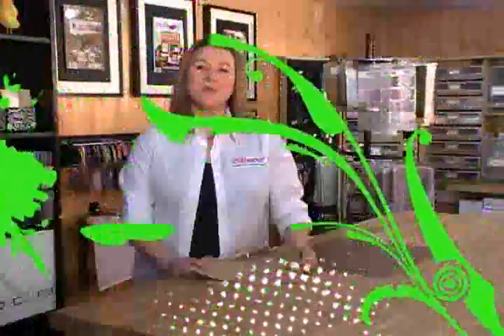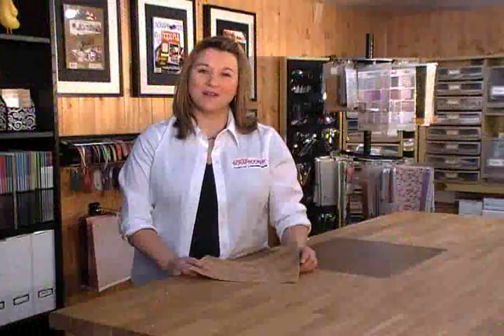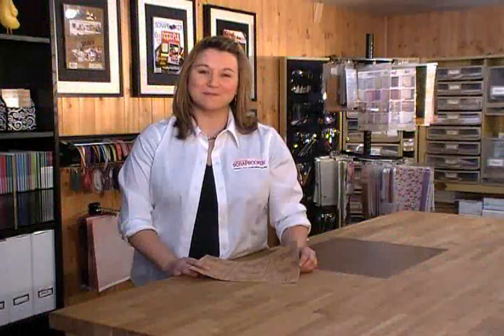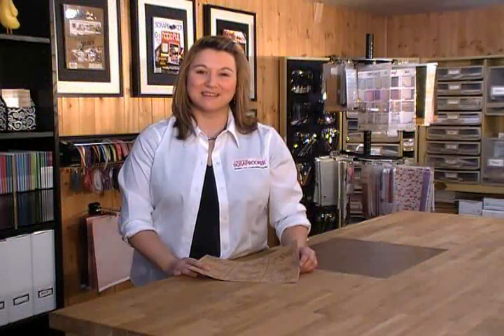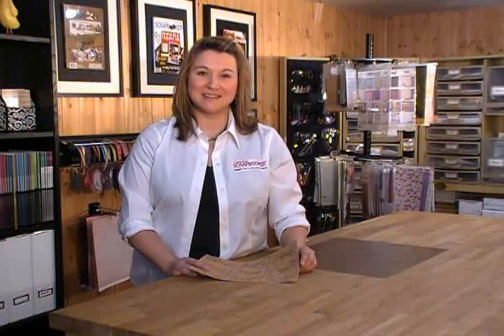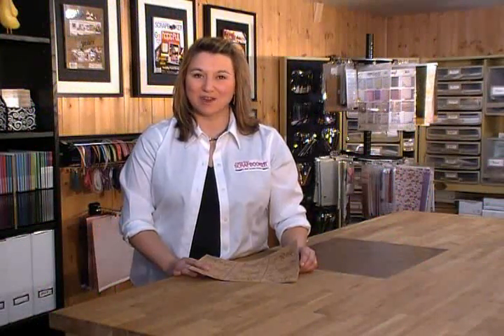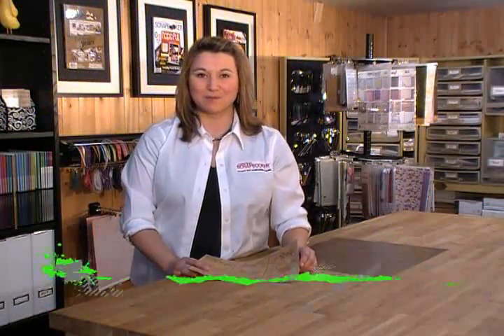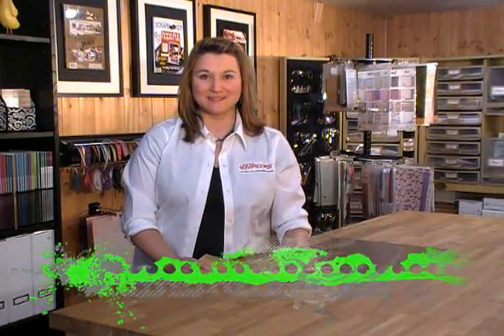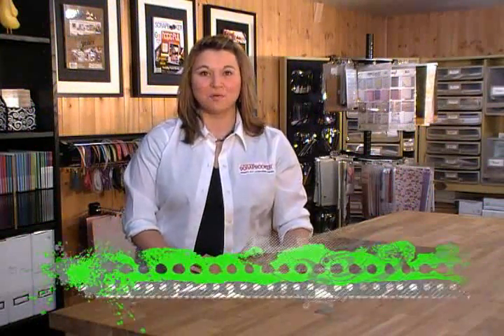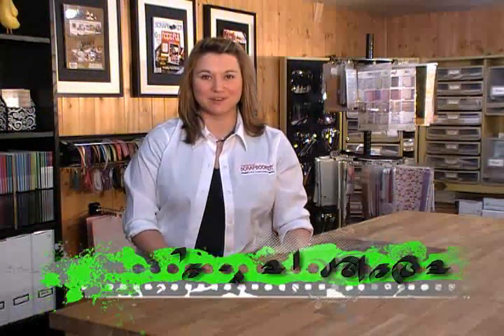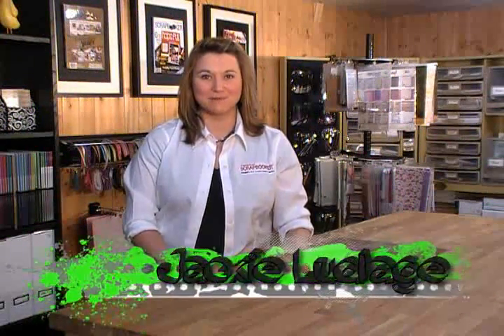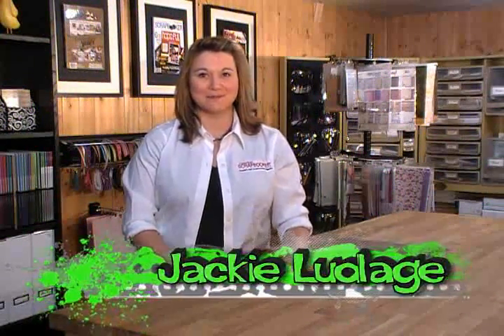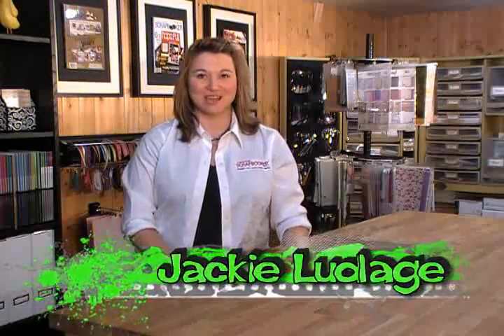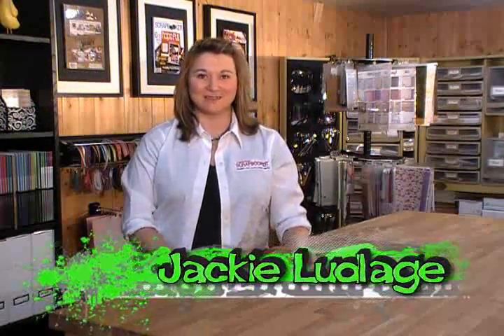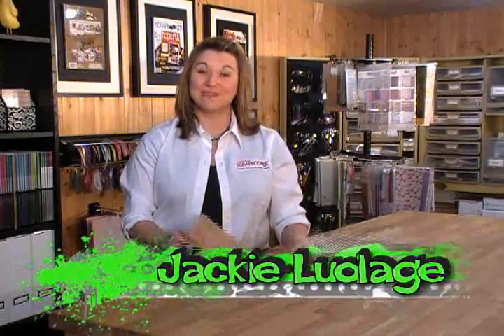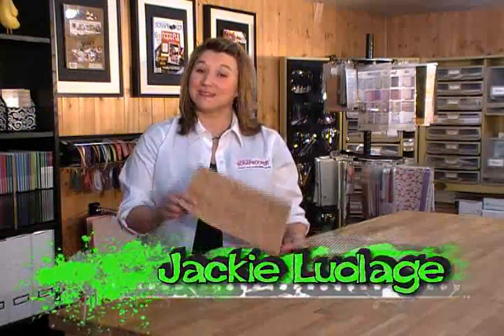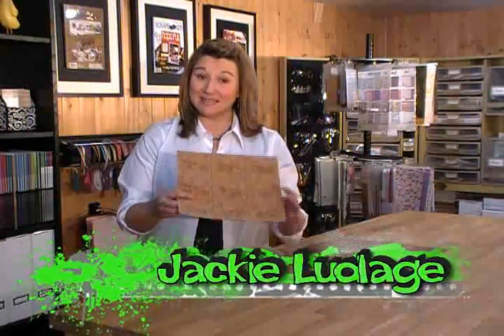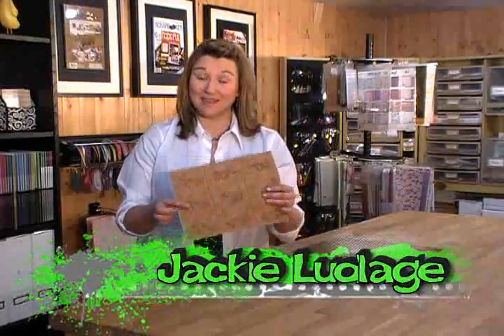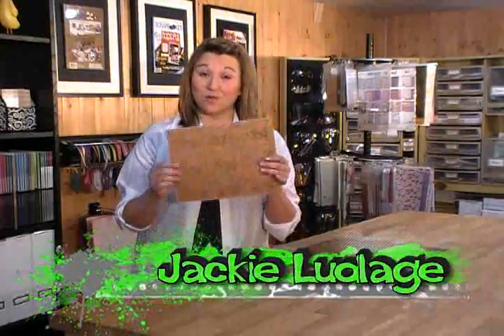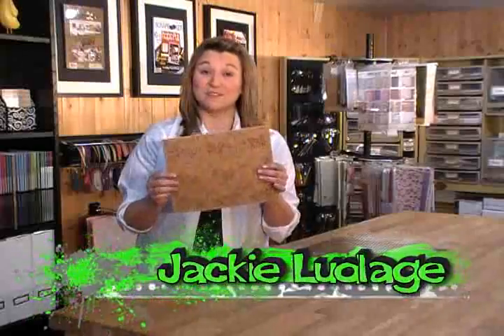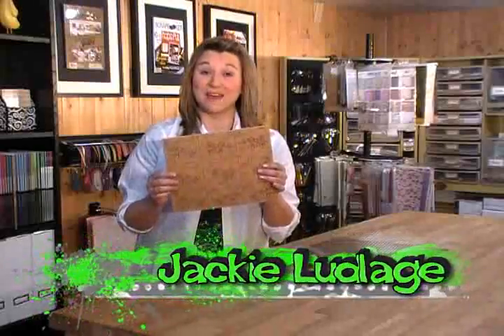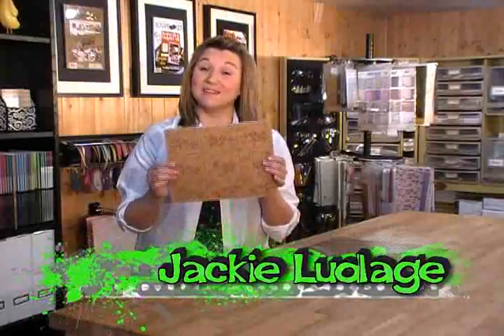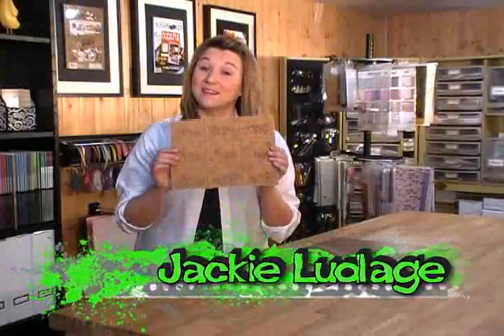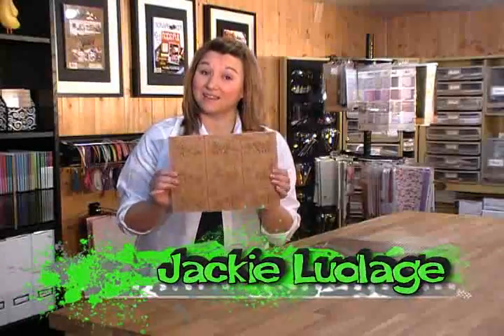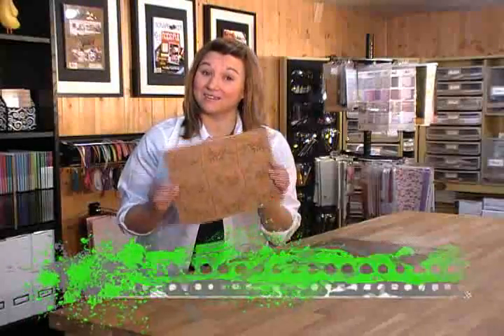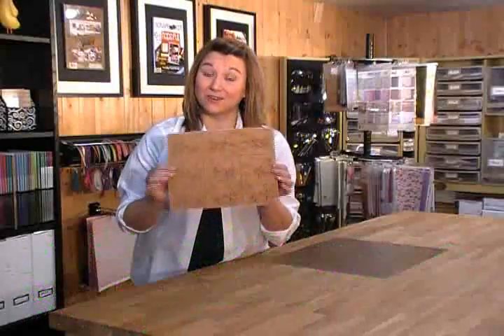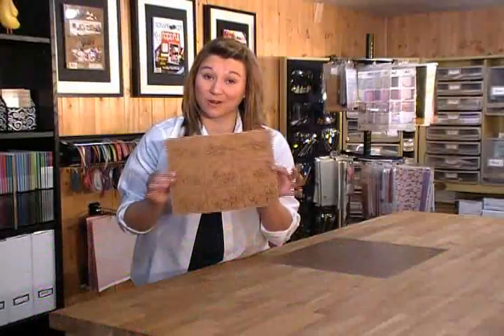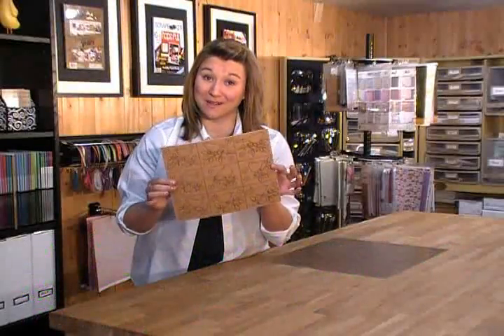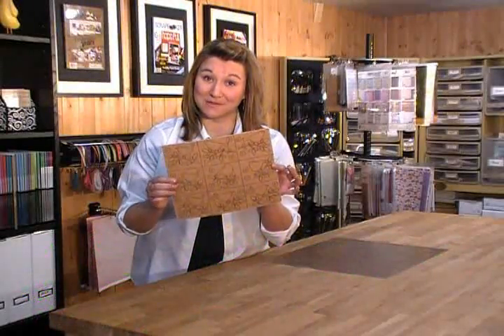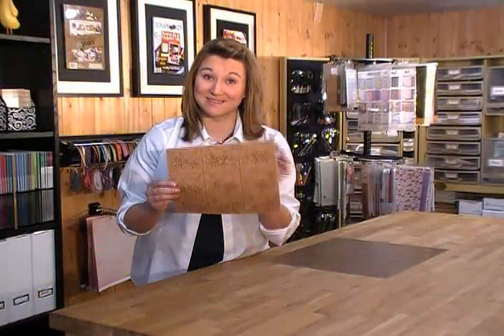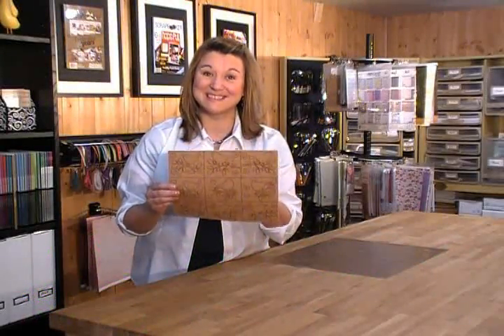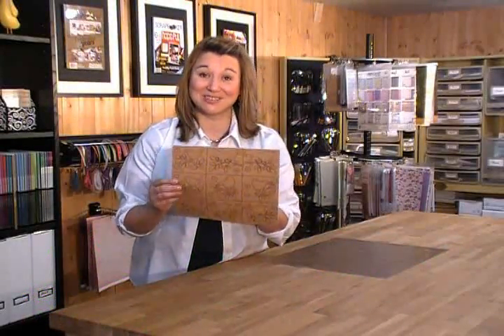Welcome to the Canadian Scrapbooker Magazine web show. My name is Jackie. Today we're going to be adding color to your cork embellishments. Stay tuned.